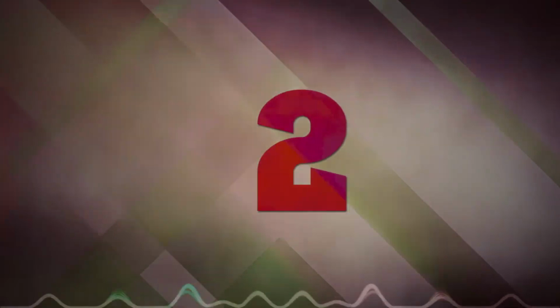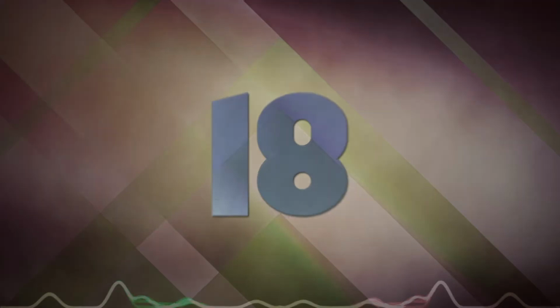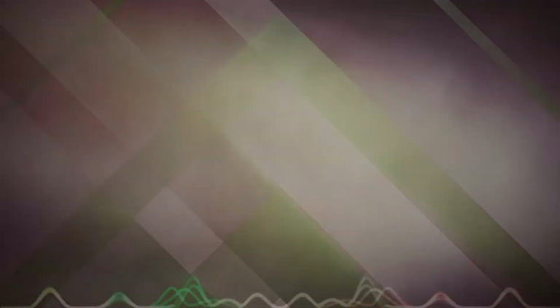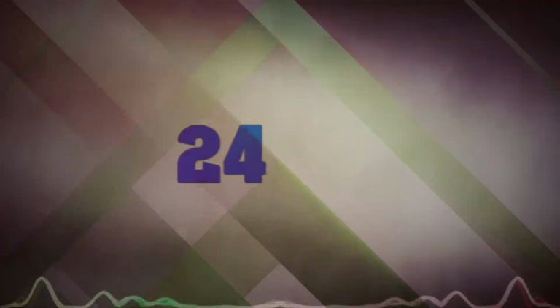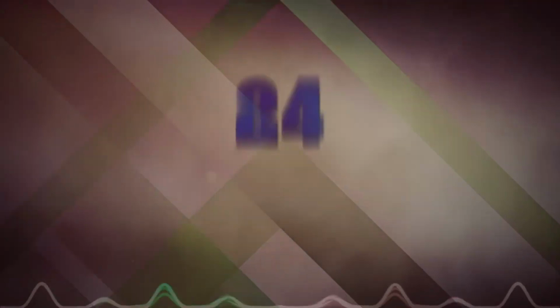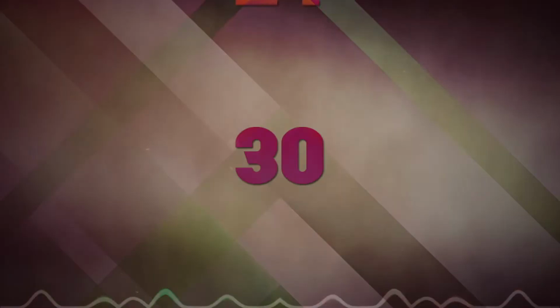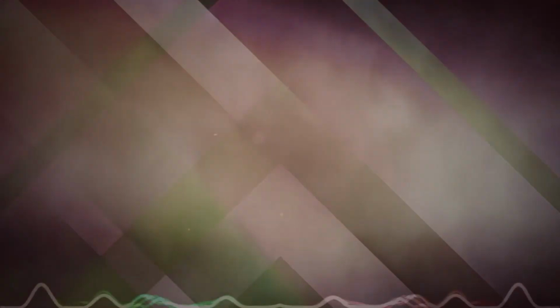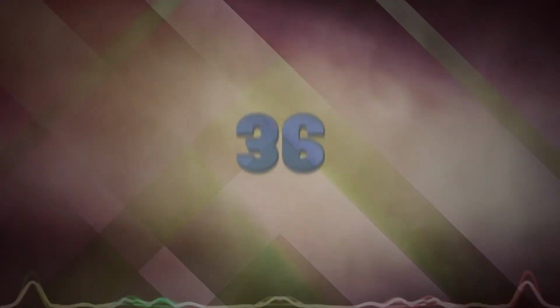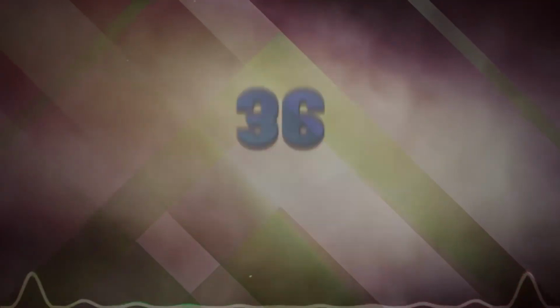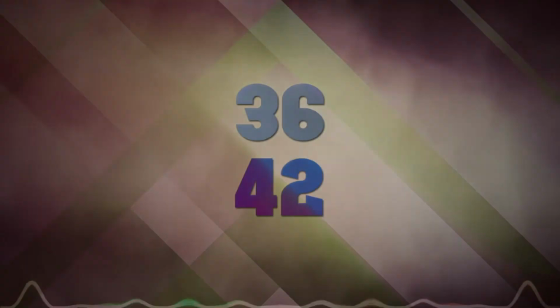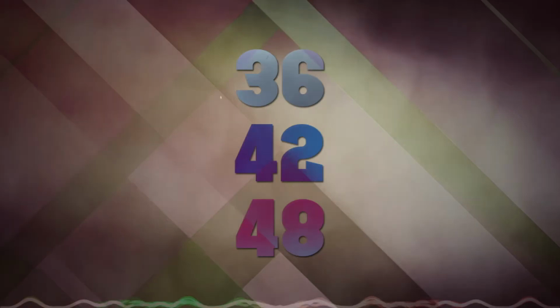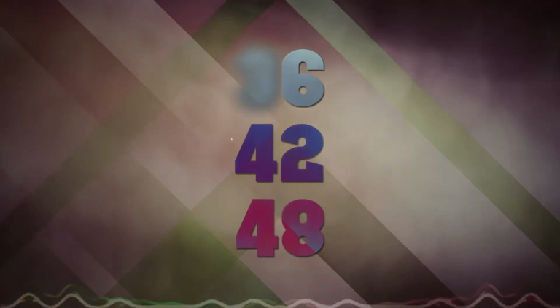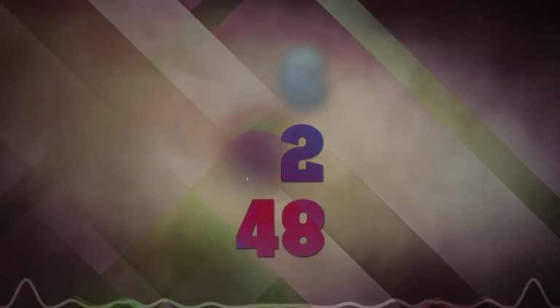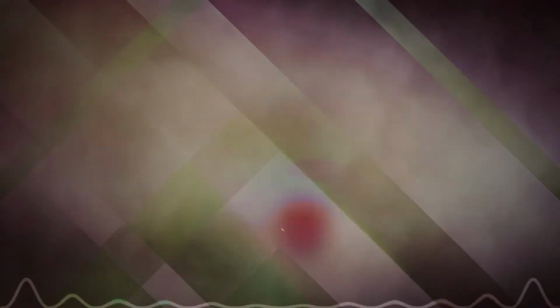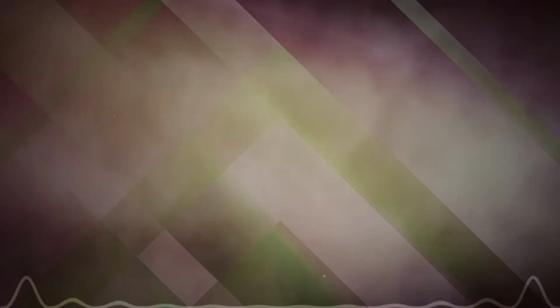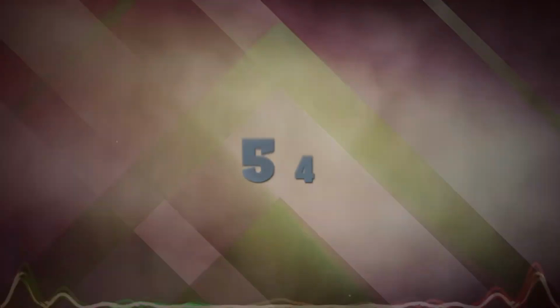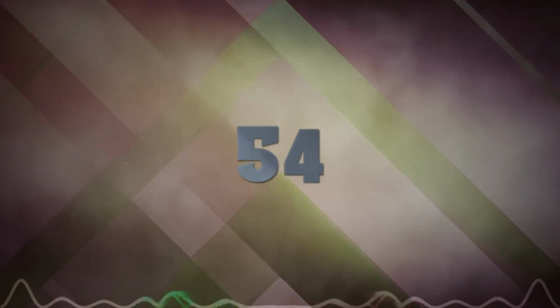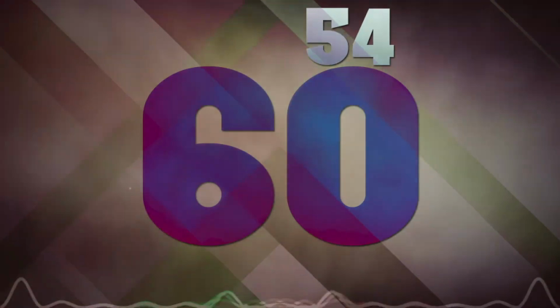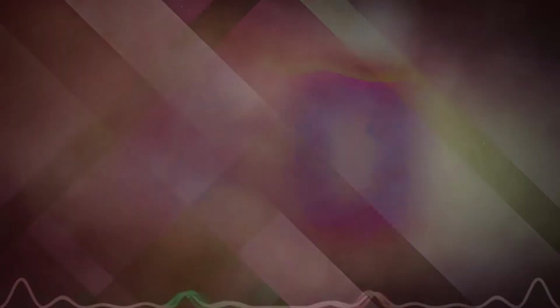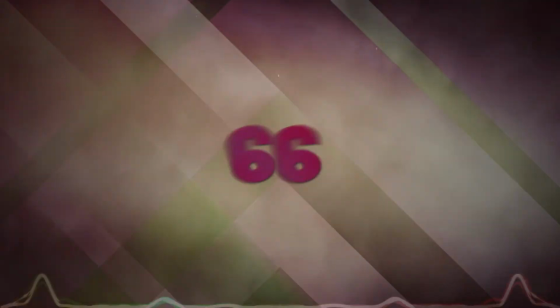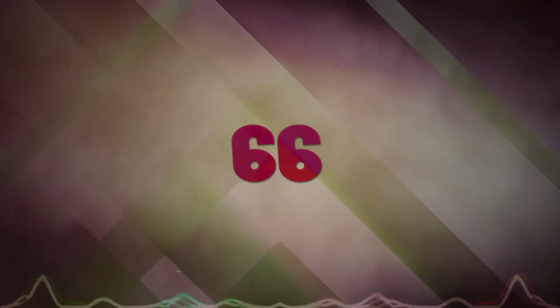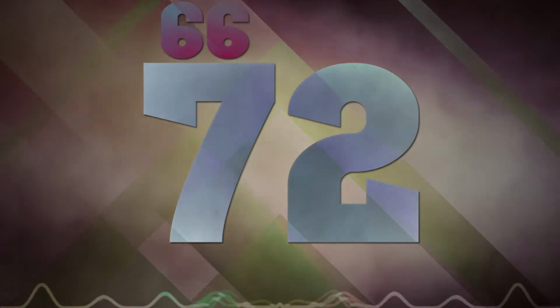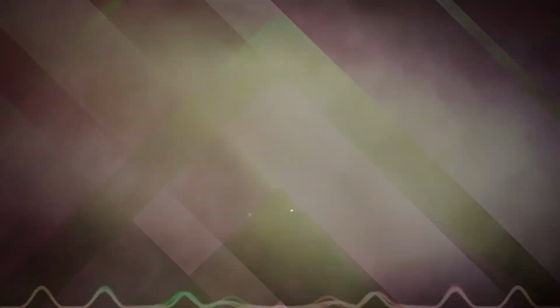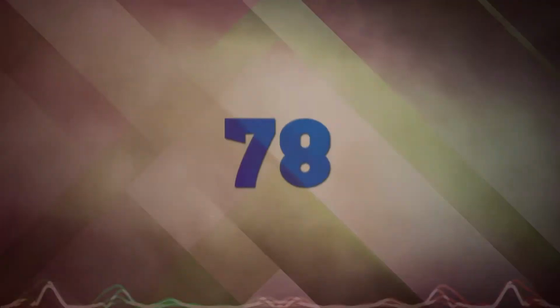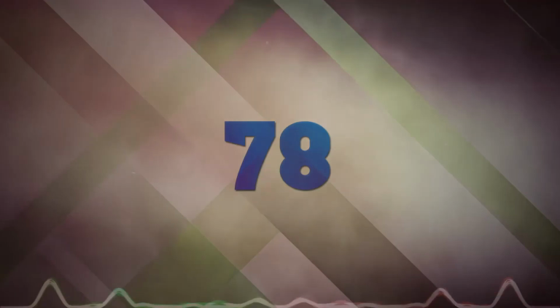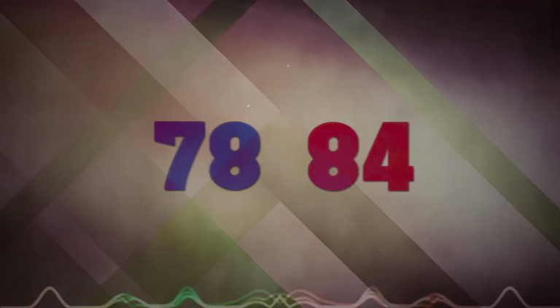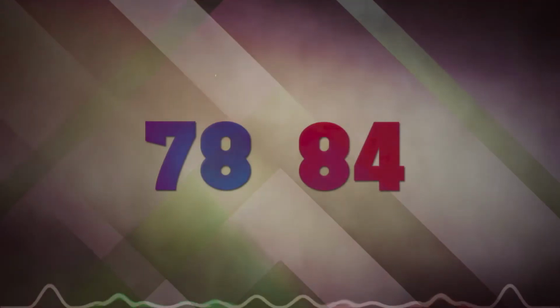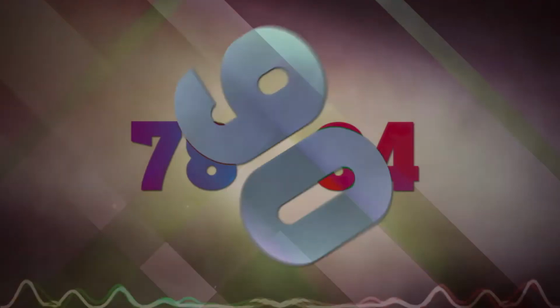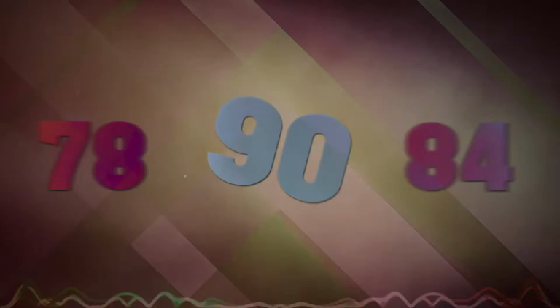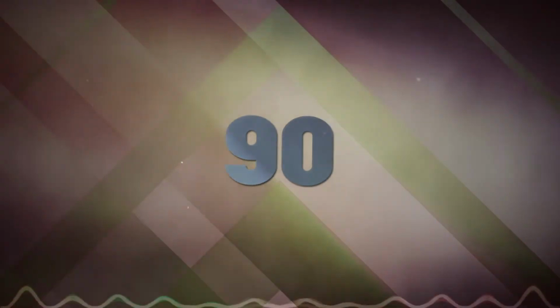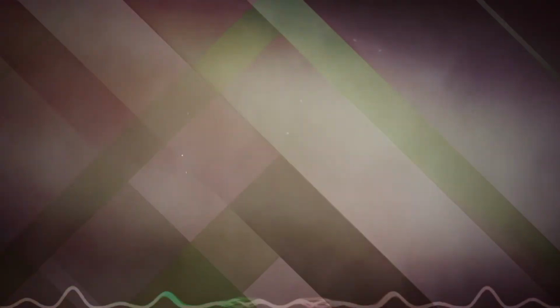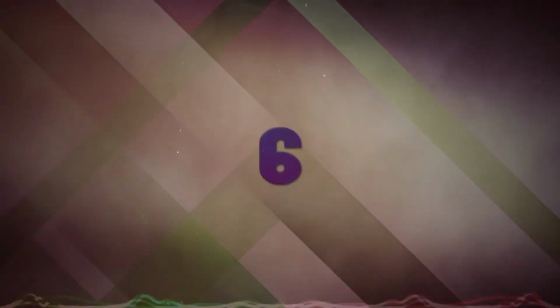6, 12, 18, 24, 30, 36, 42, 48, 54, 60, 66, 72, 78, 84, 90. 6, 12, 18, 24, 30, 36, 42, 48, 54, 60, 66, 72, 78, 84, 90.